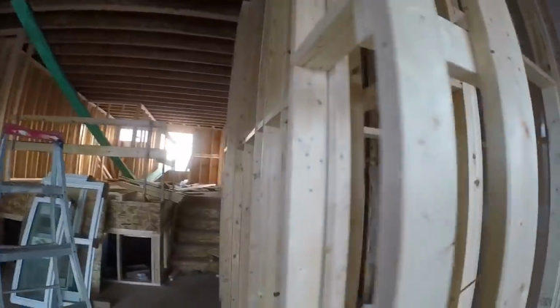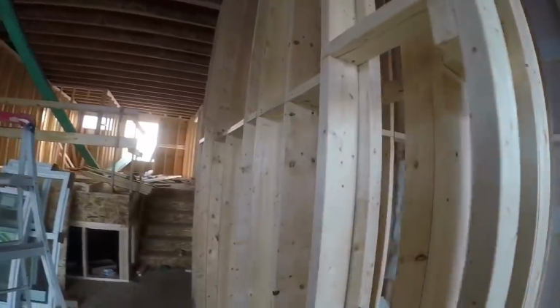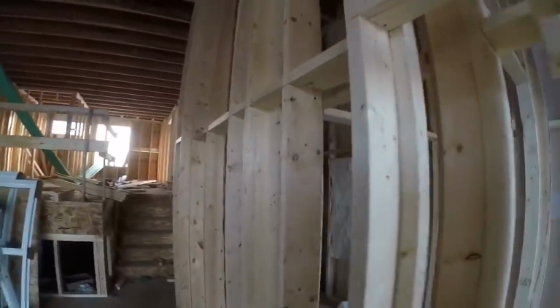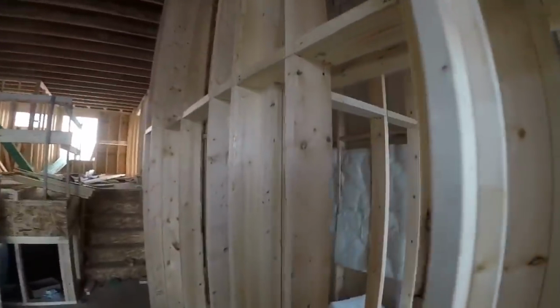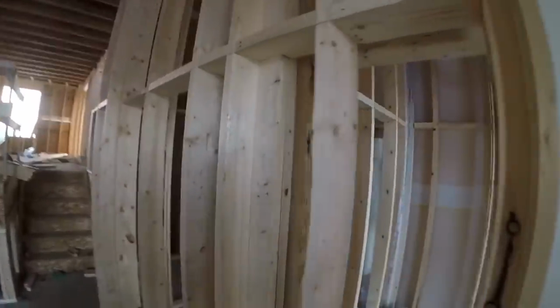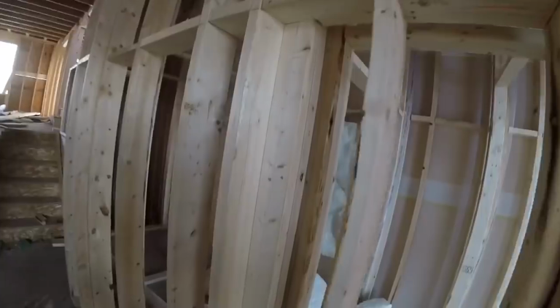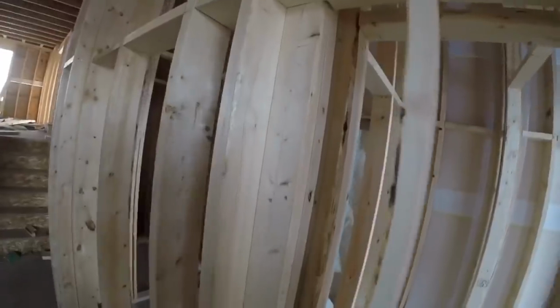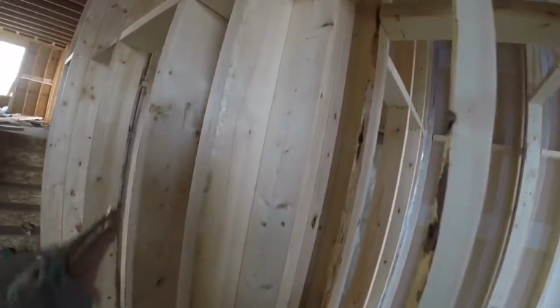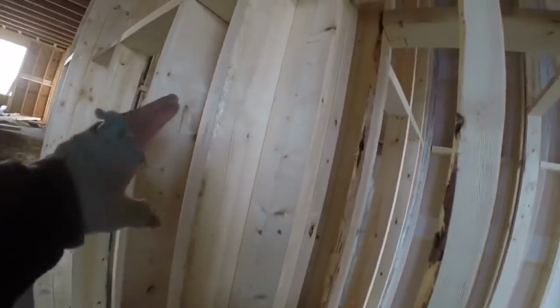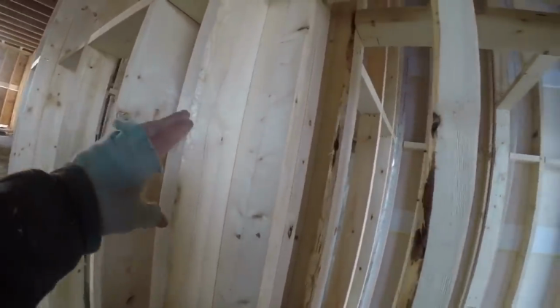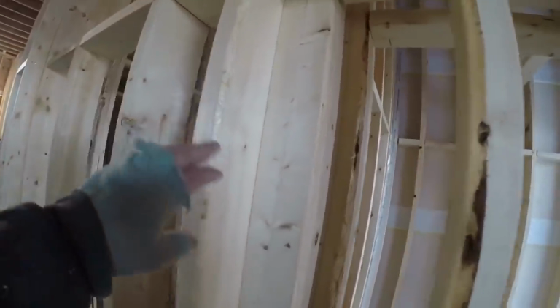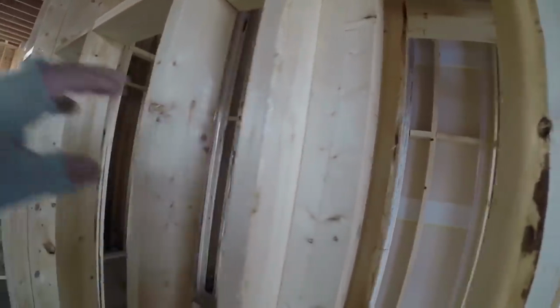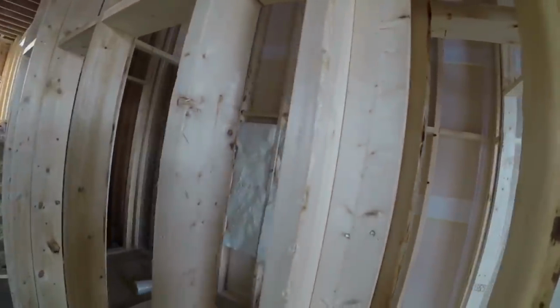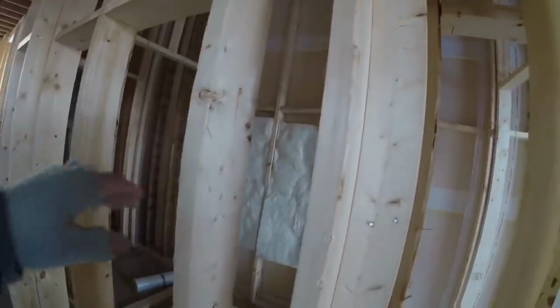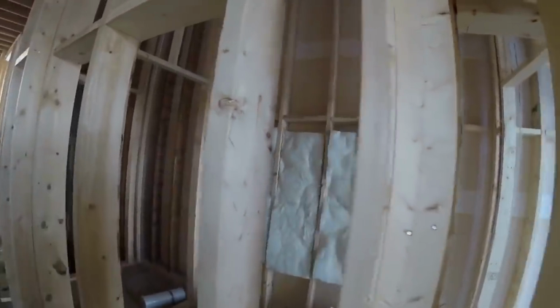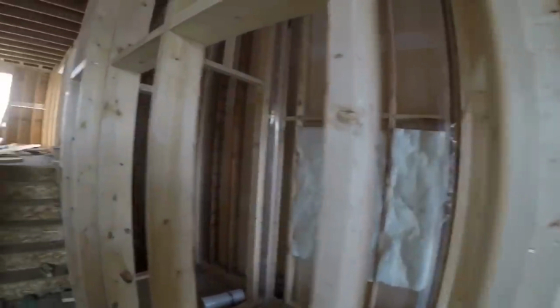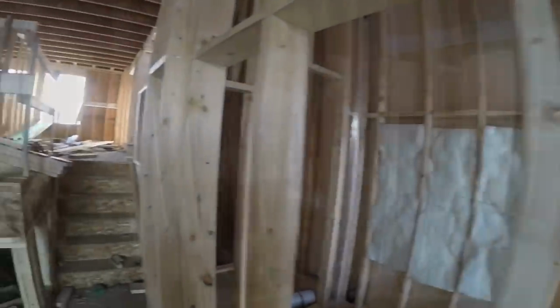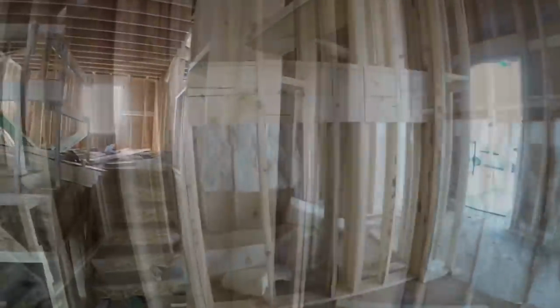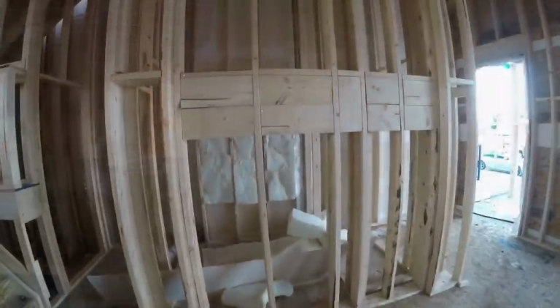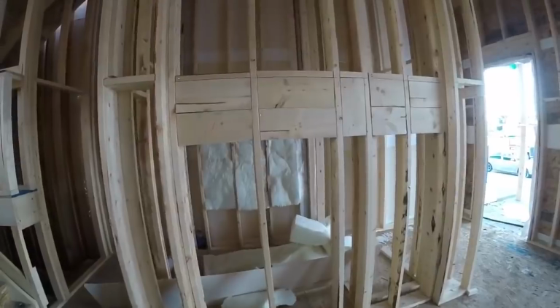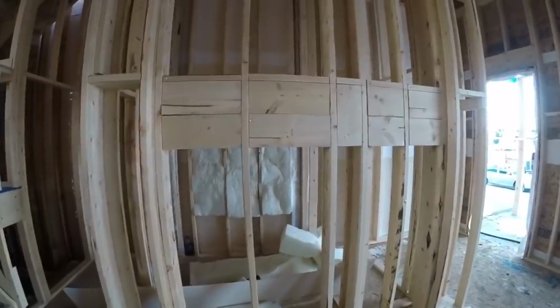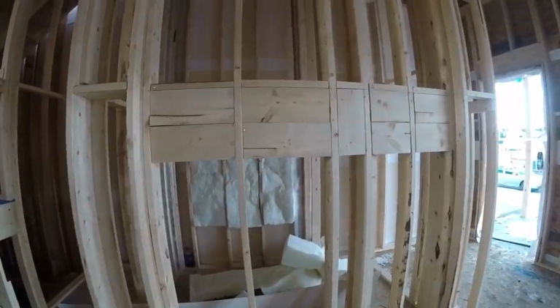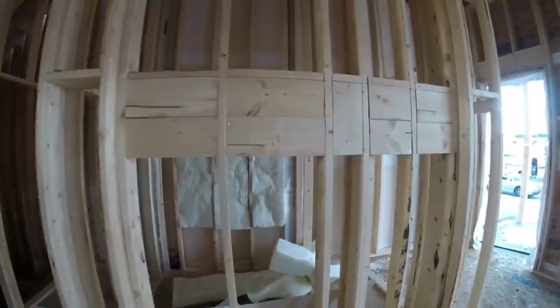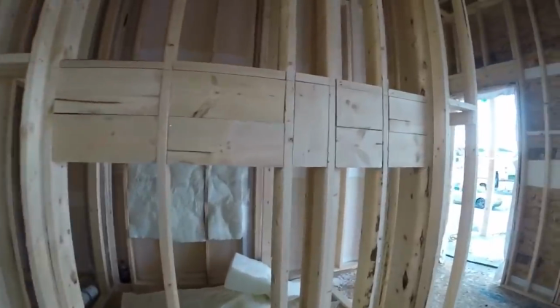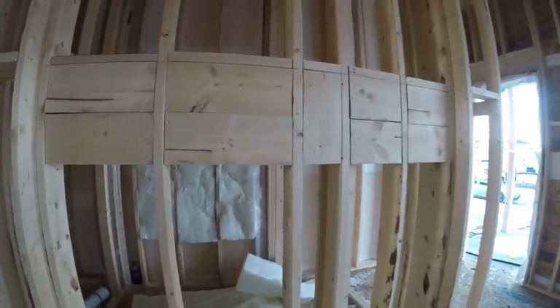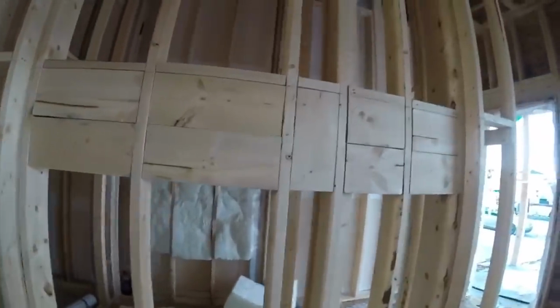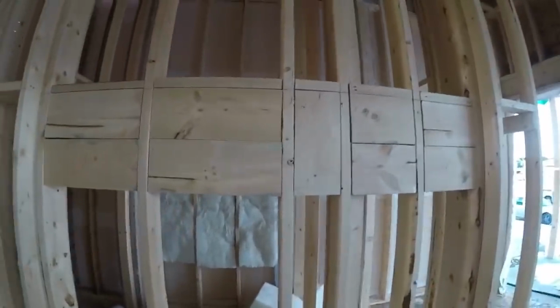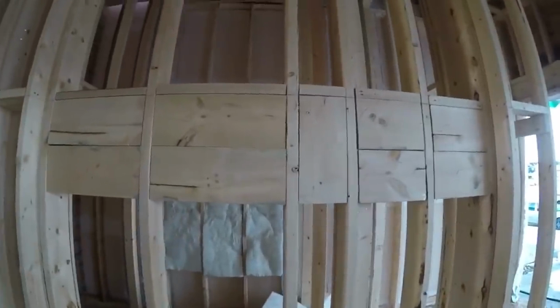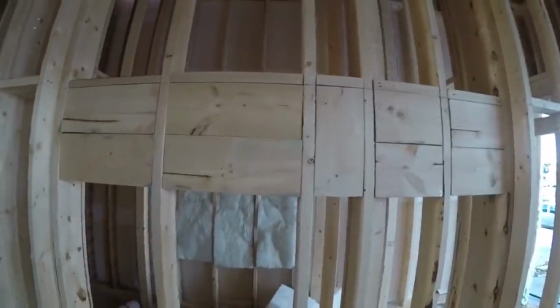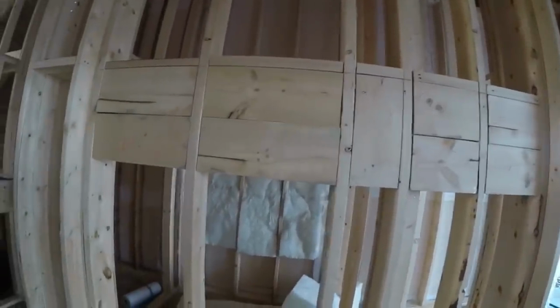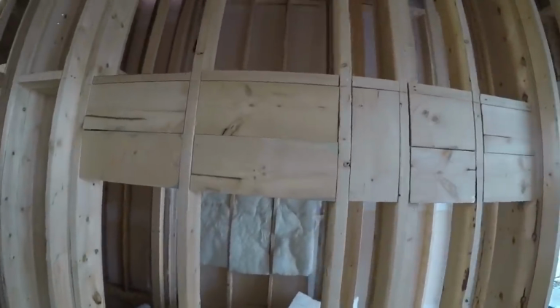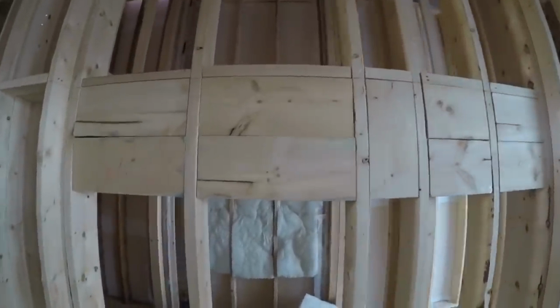Now they're gonna mount the TV right here, so I'm gonna put some 2x10 blocking in so they can screw the TV to it. There's all the TV backing. I didn't have much 2x10 left so I just used two rows of 2x8.